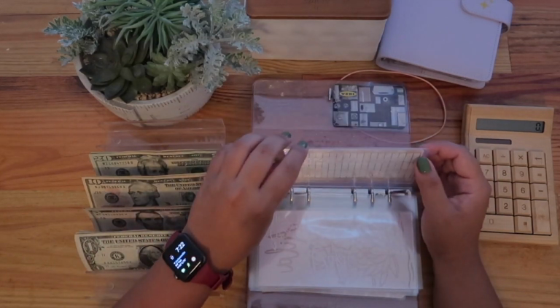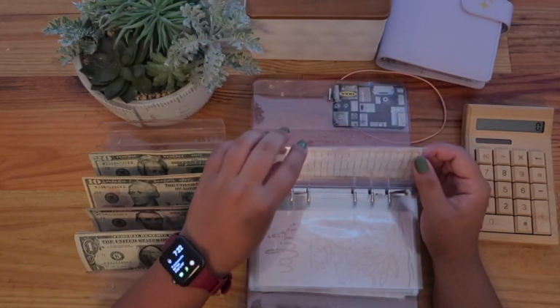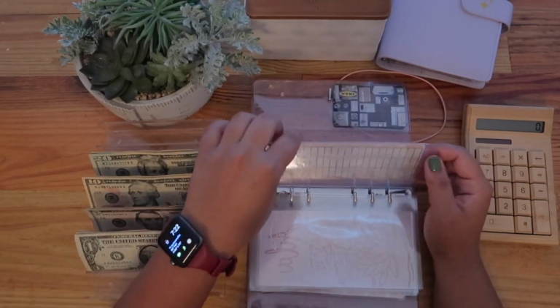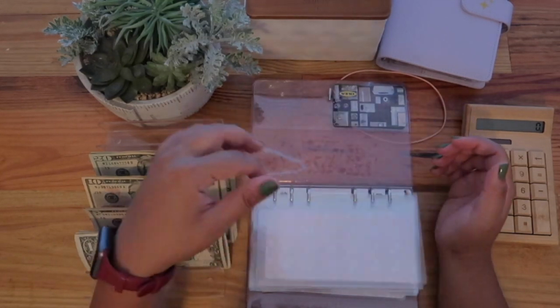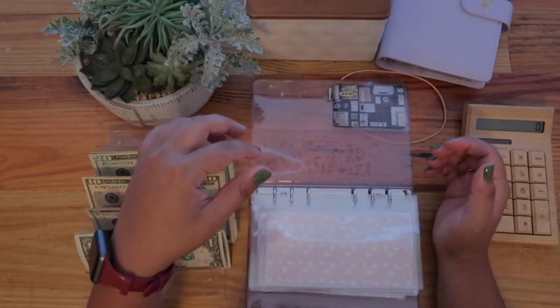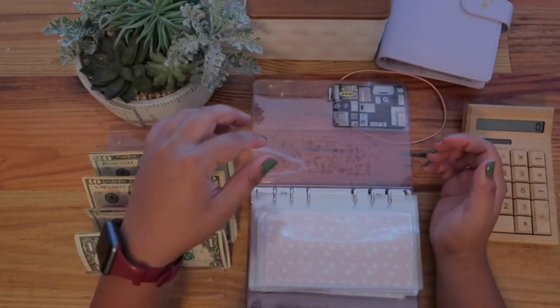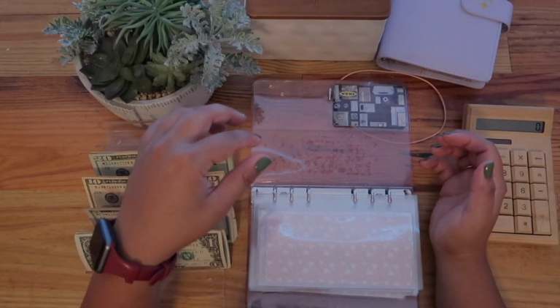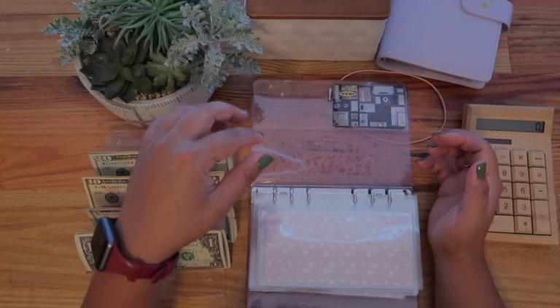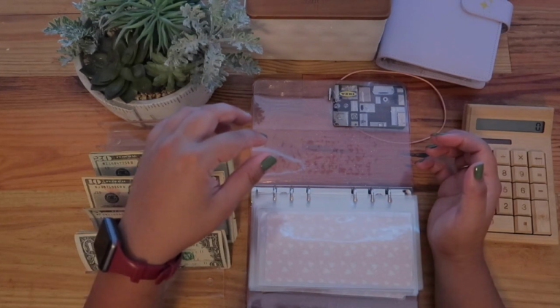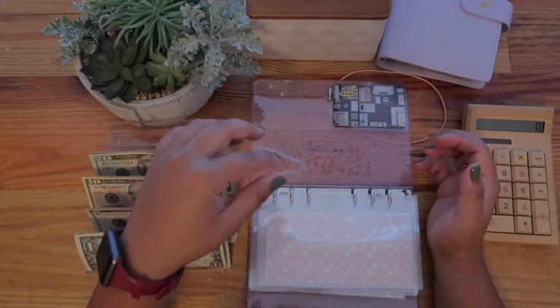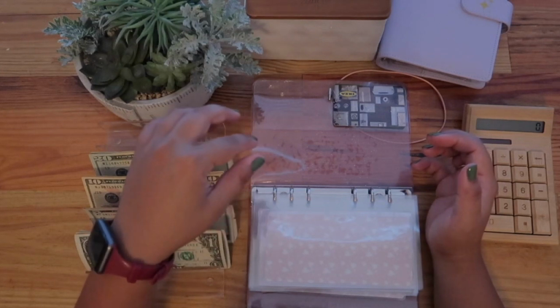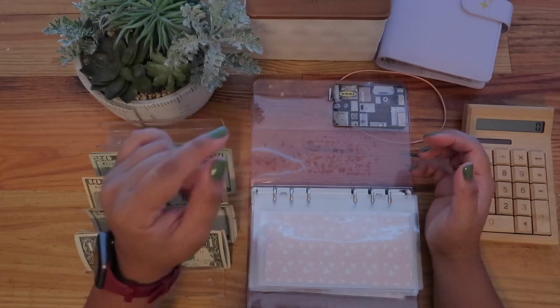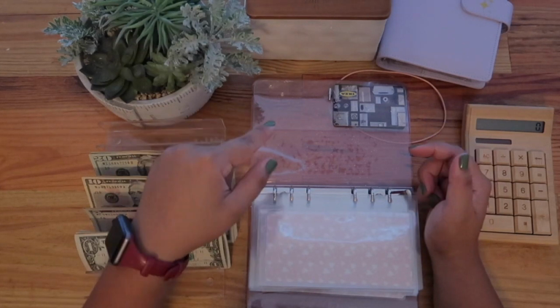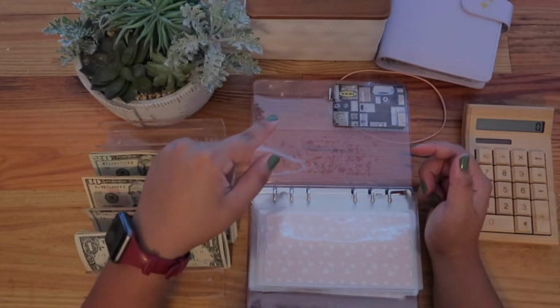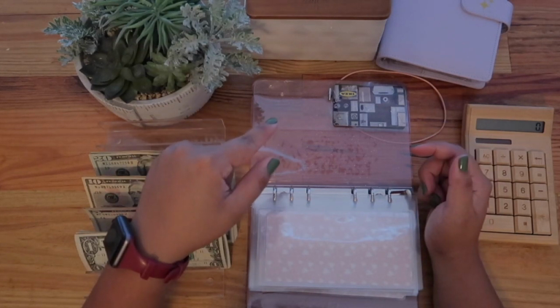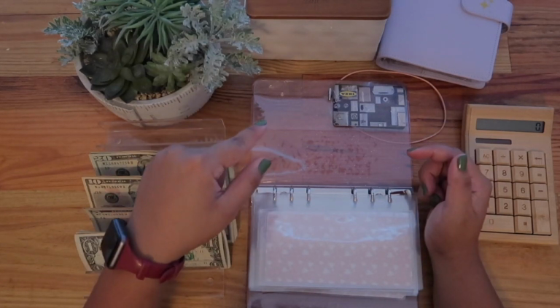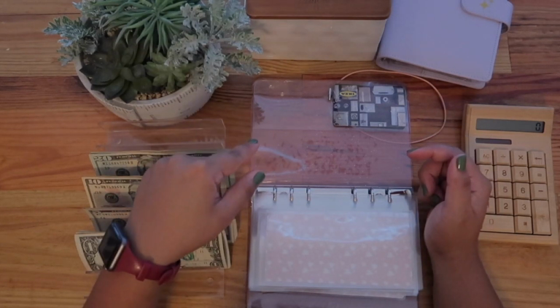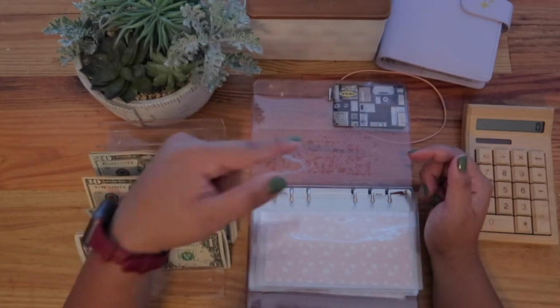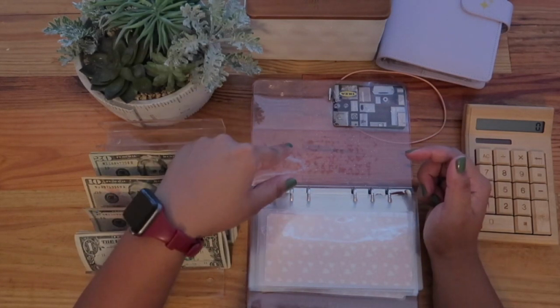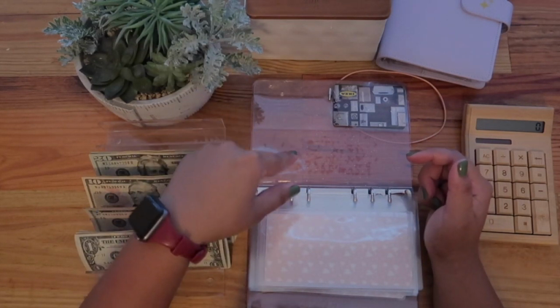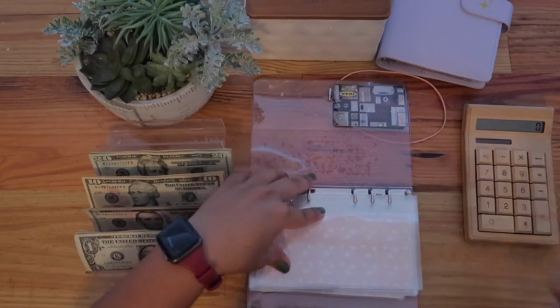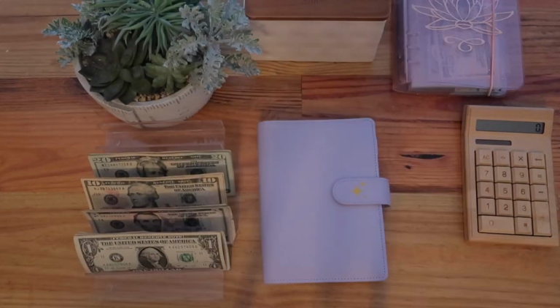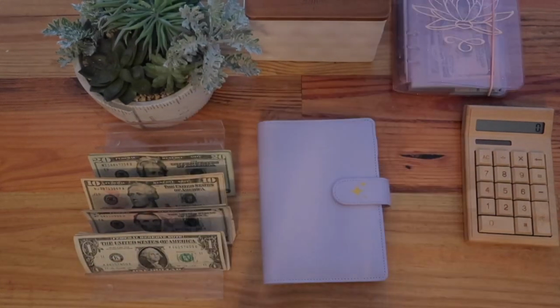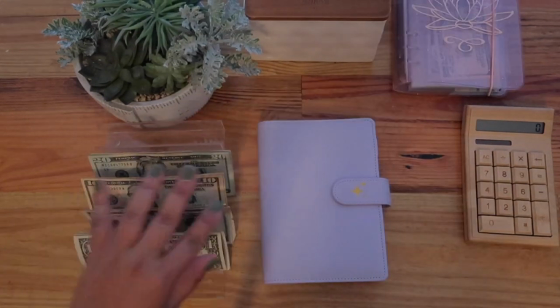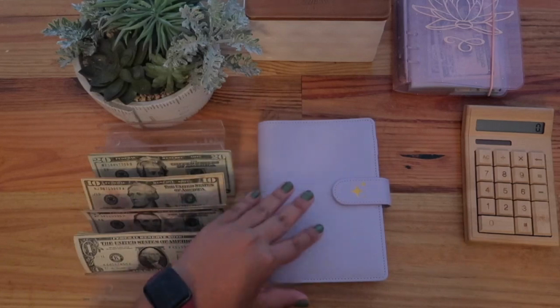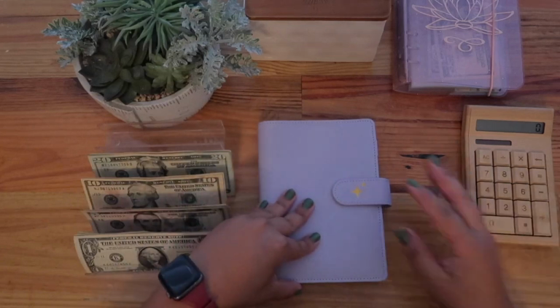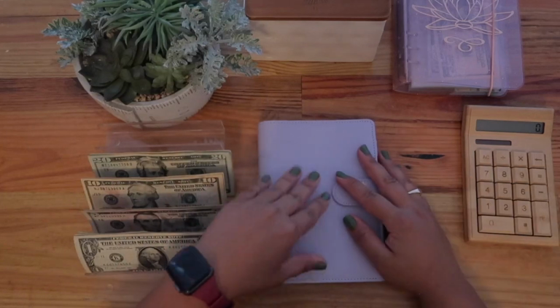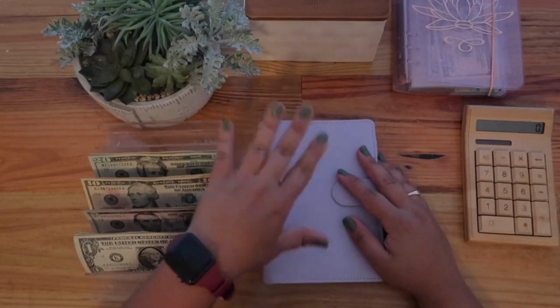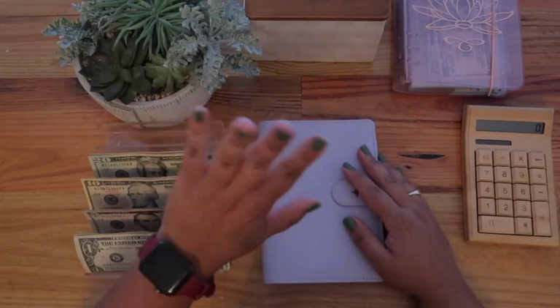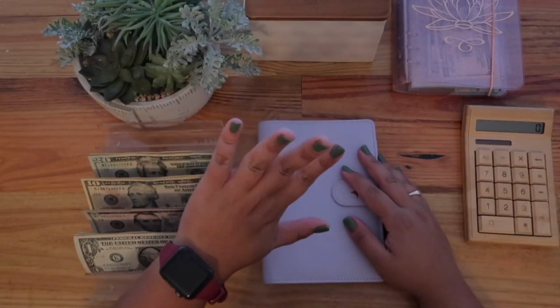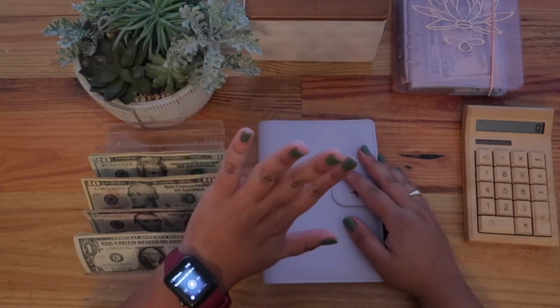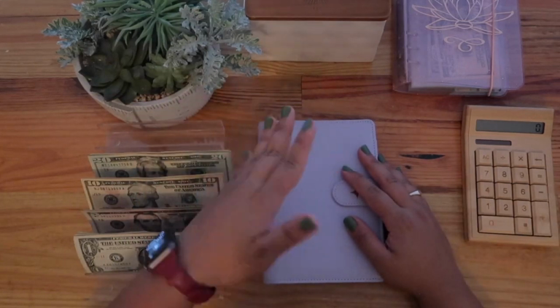Isla's personal envelope doesn't get anything because I used to put education money in there — that will change soon enough. Debt gets nothing and miscellaneous gets nothing as well. Let's move on to our savings binder.